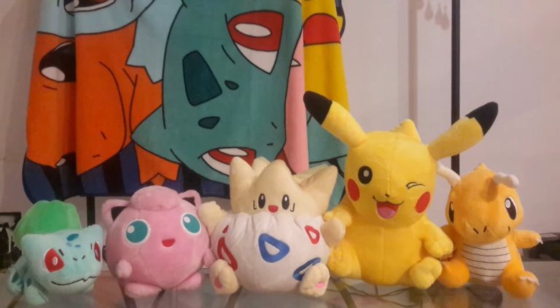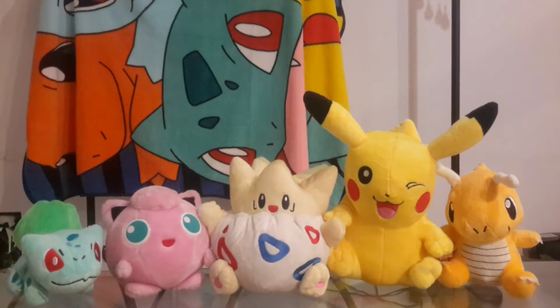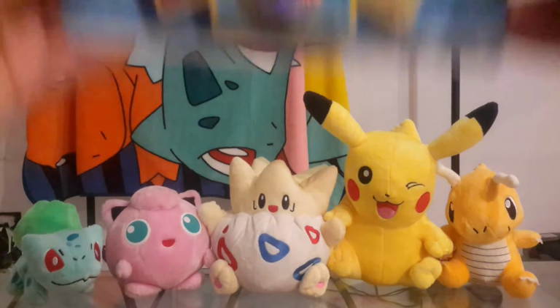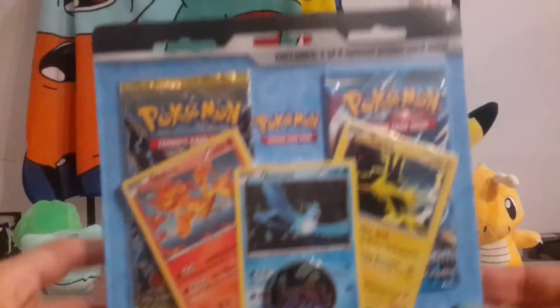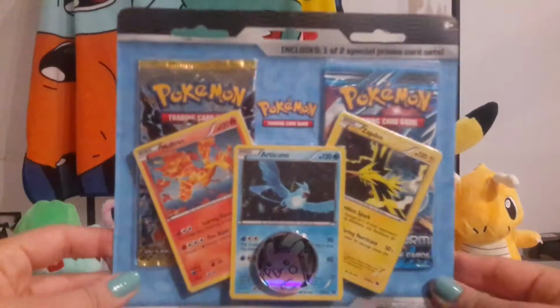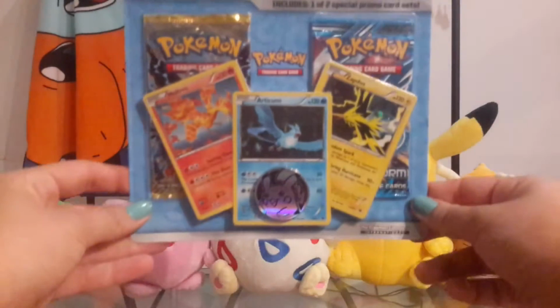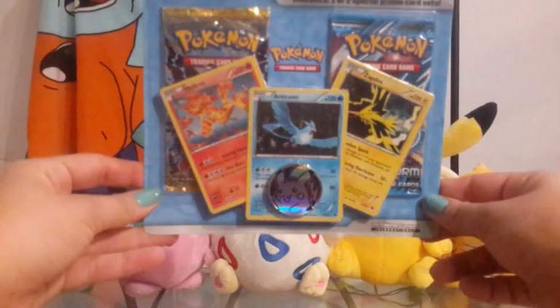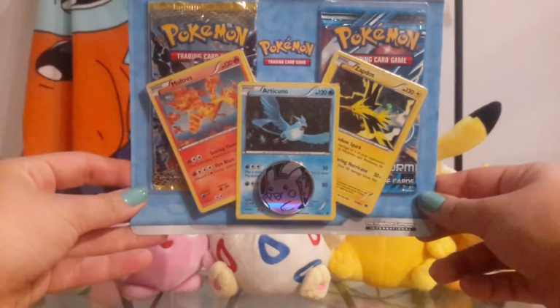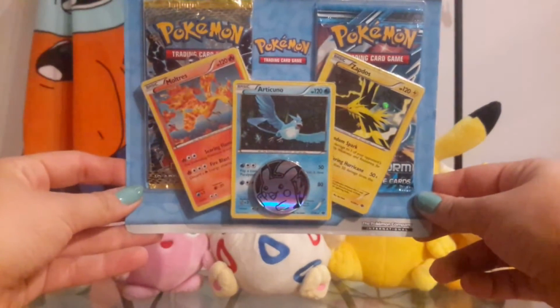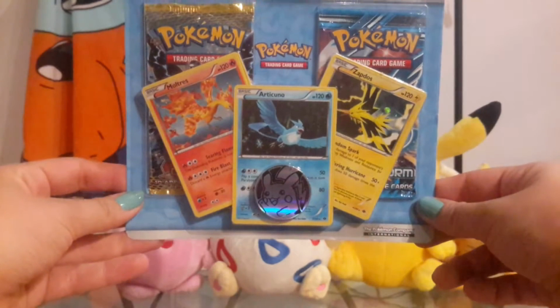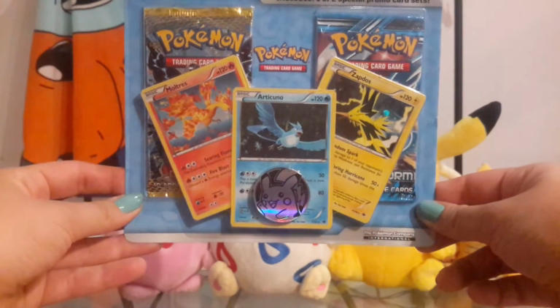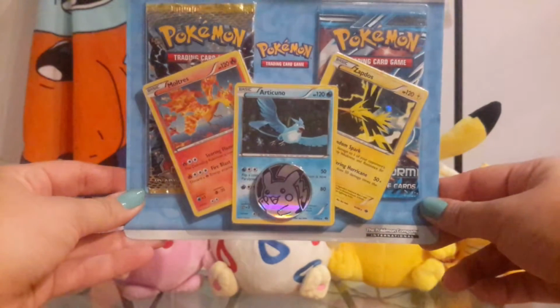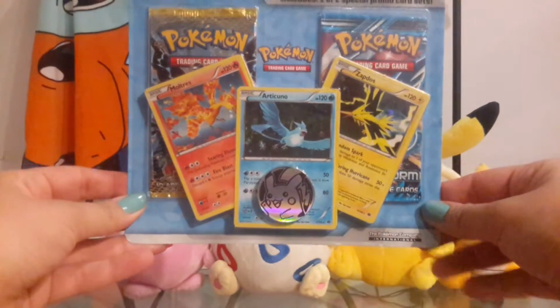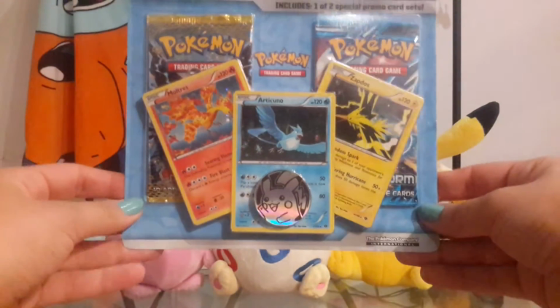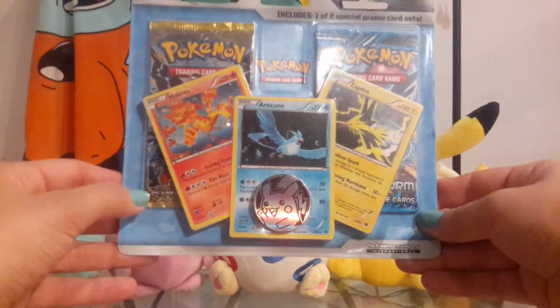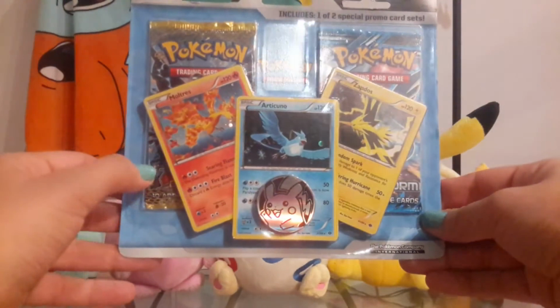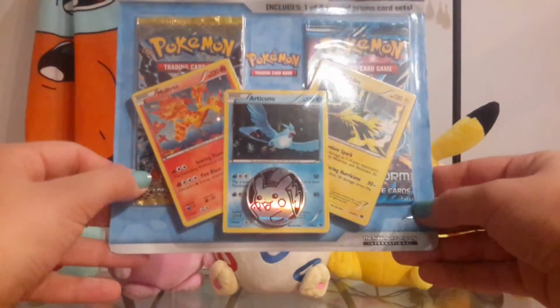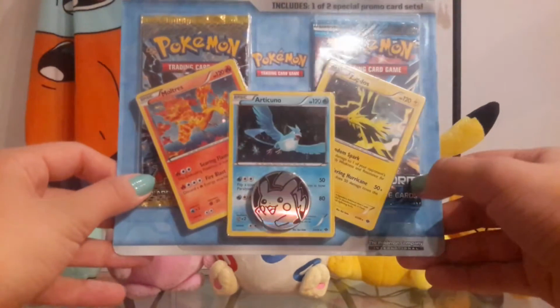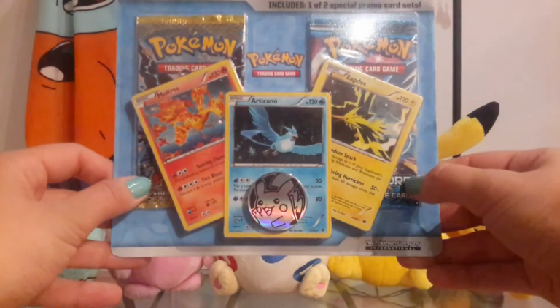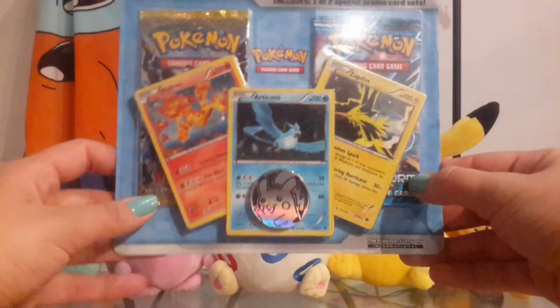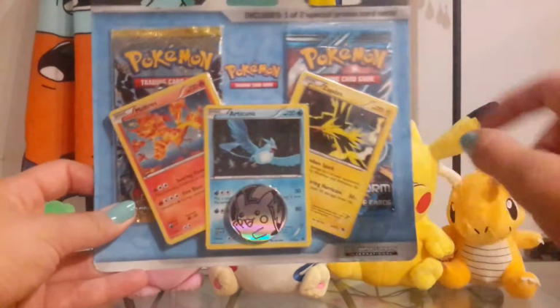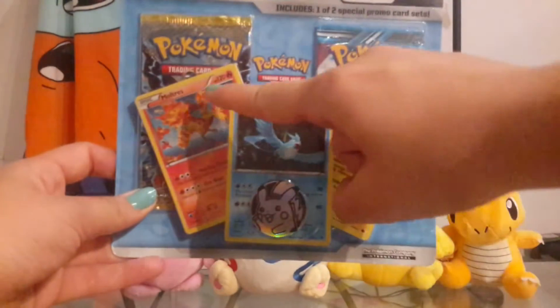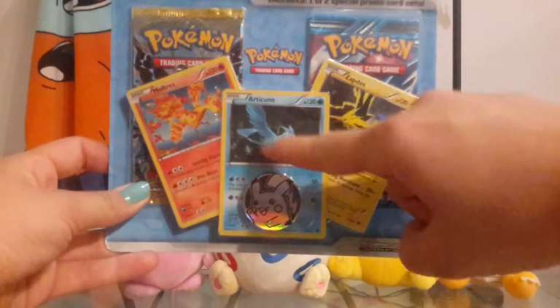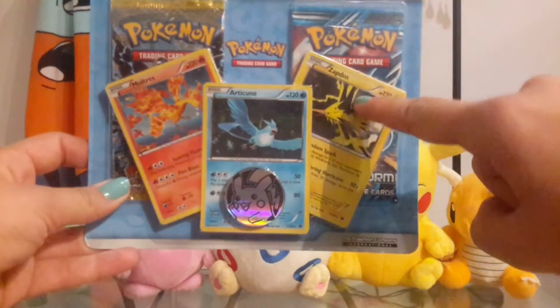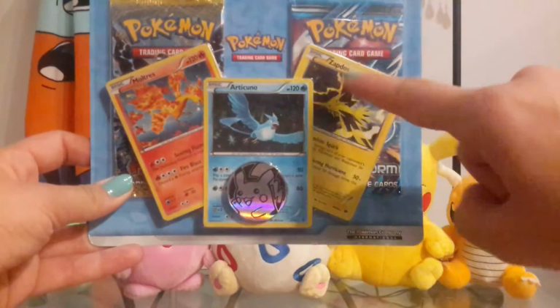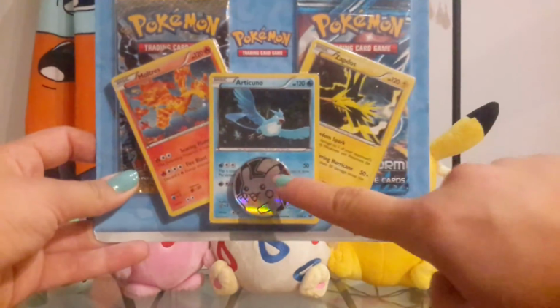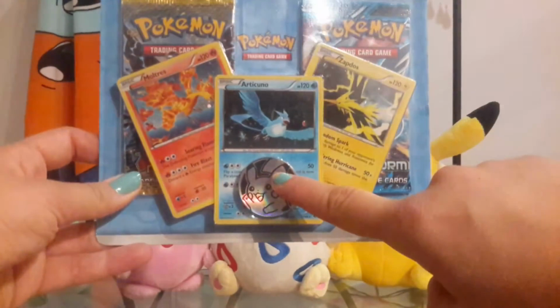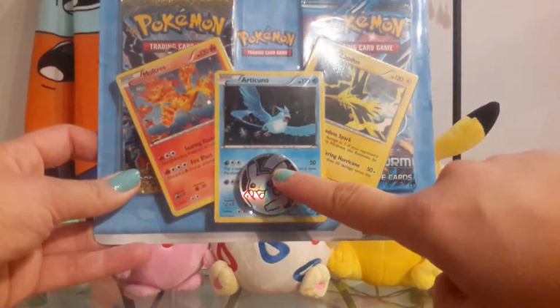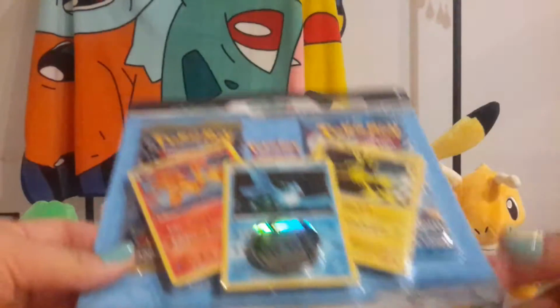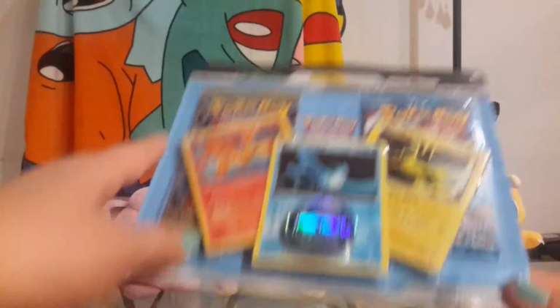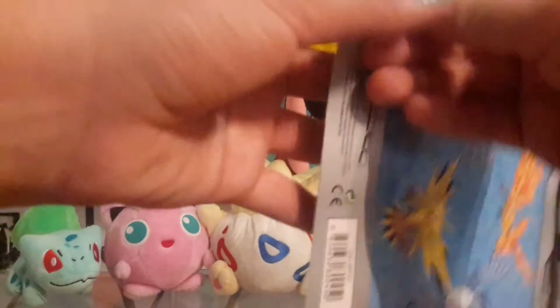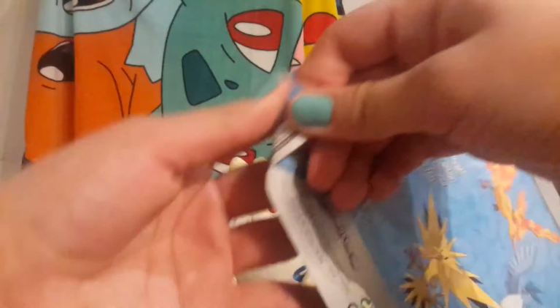Hey everybody! So today I'm gonna be opening a blister pack. It comes with two older sets — Next Destinies and Plasma Storm — and then it comes with three promo cards and a Pikachu coin. So I'll just start off by opening it.